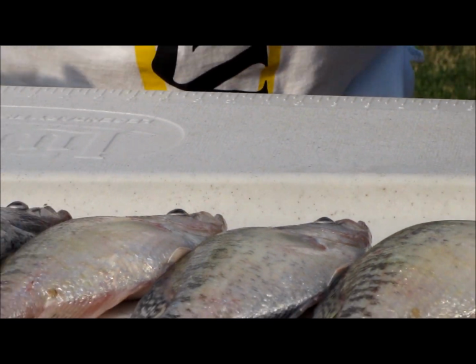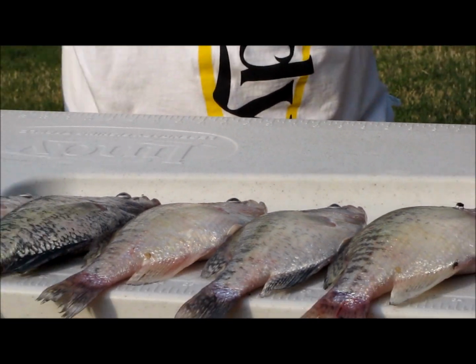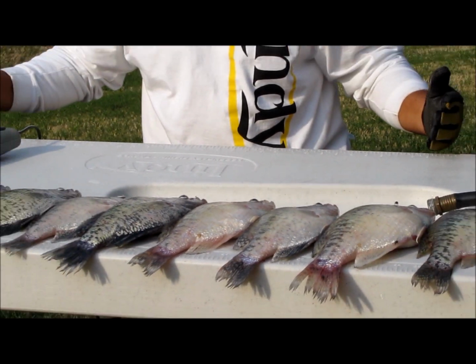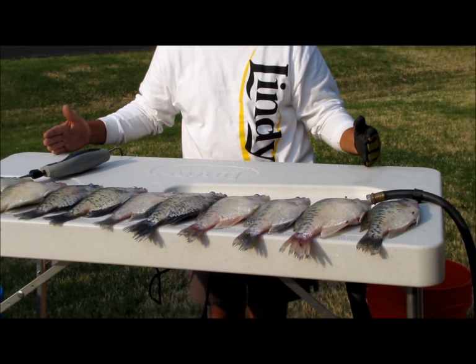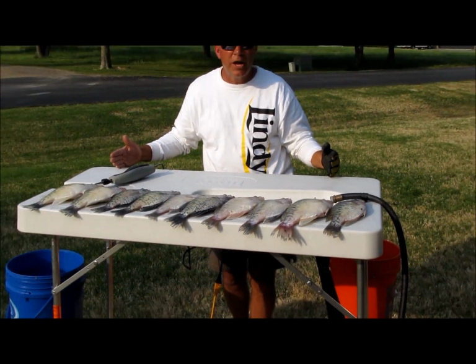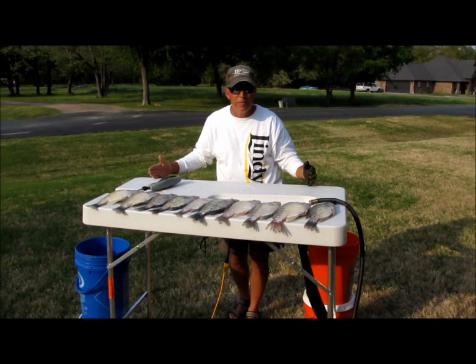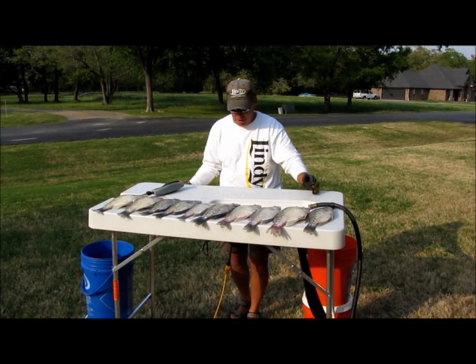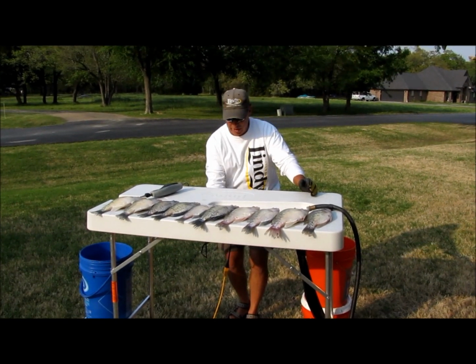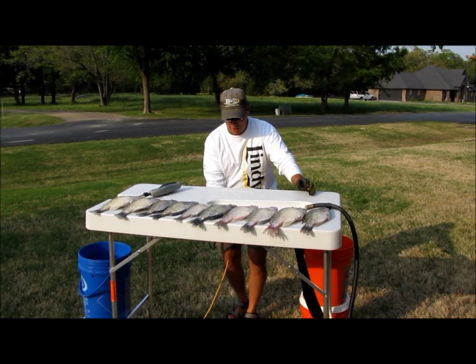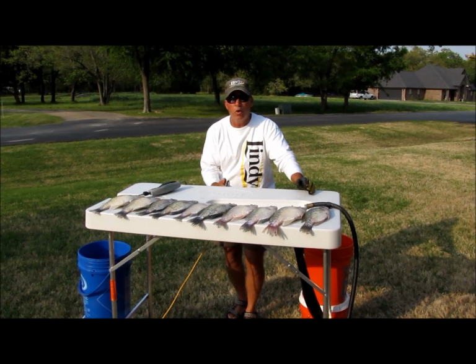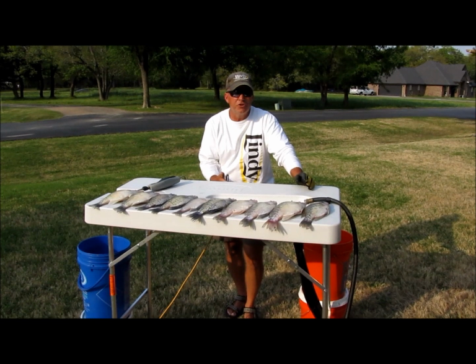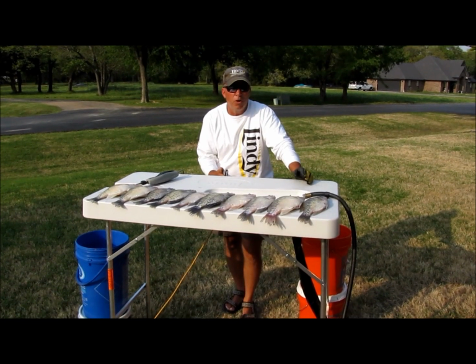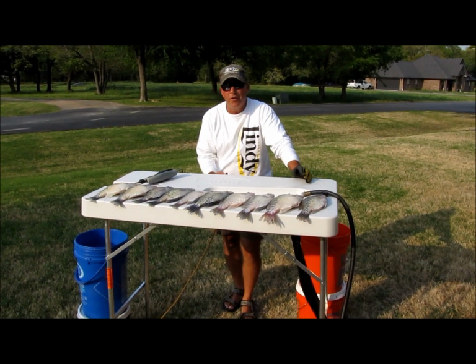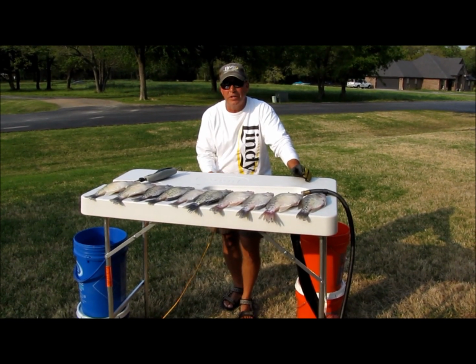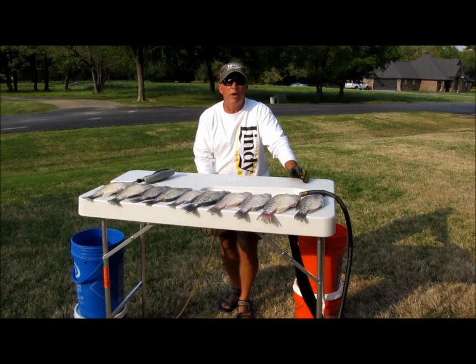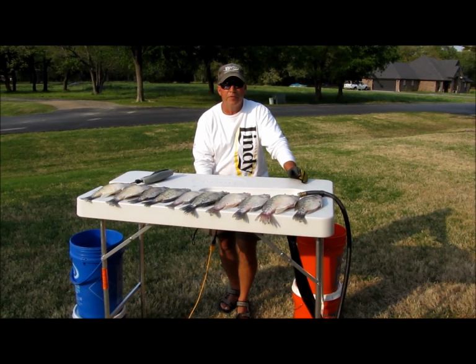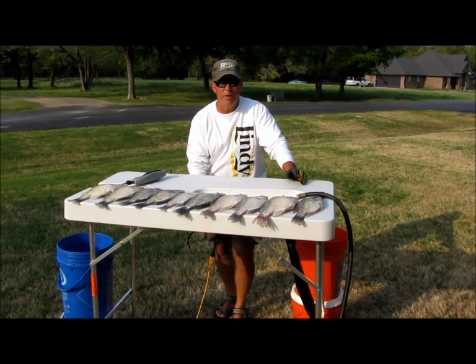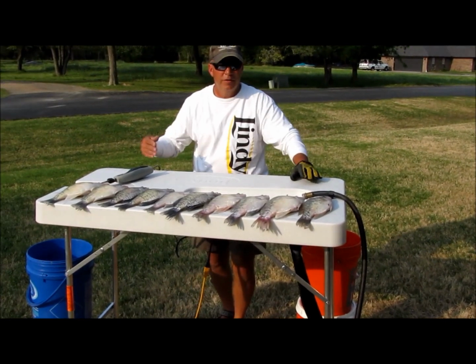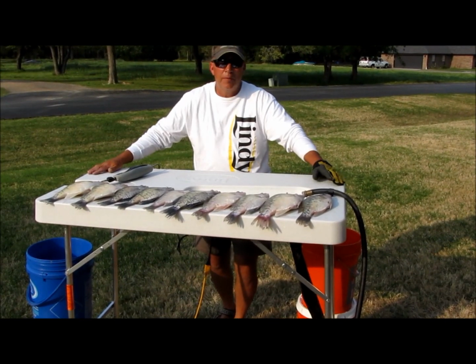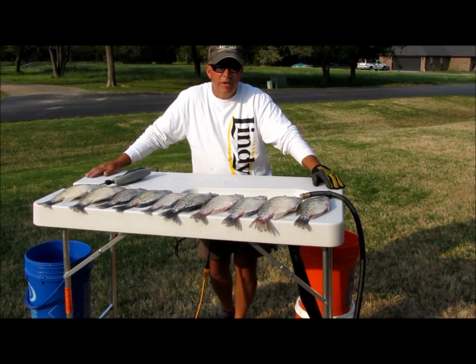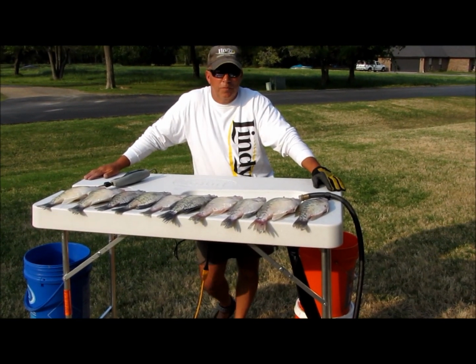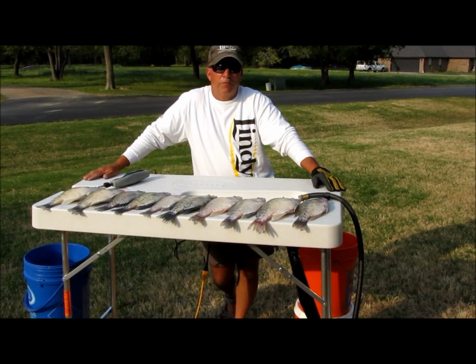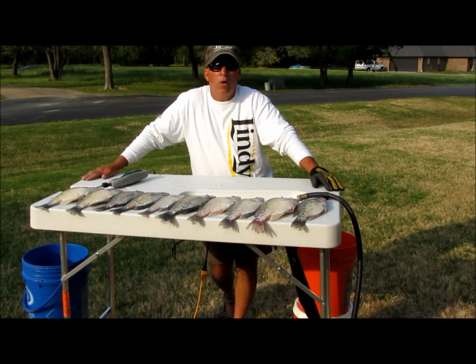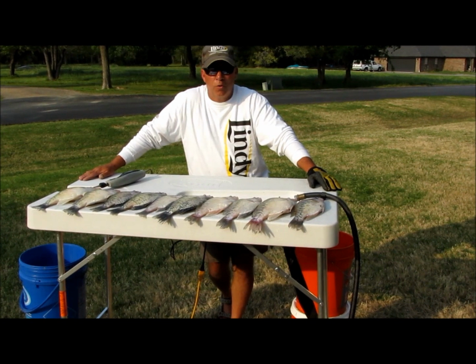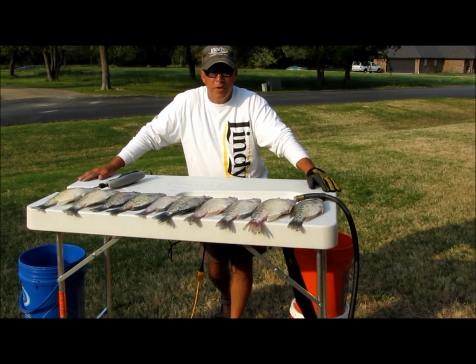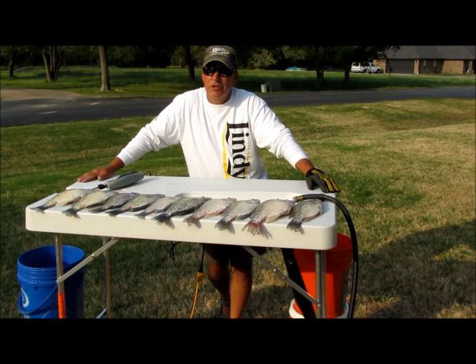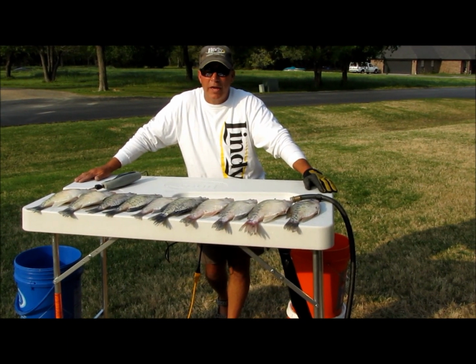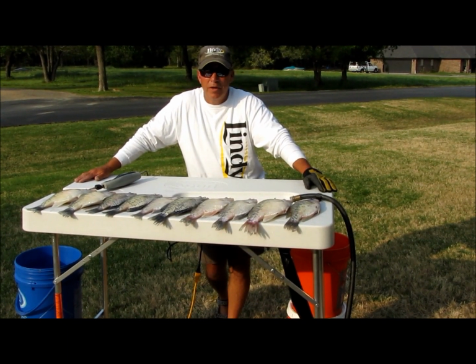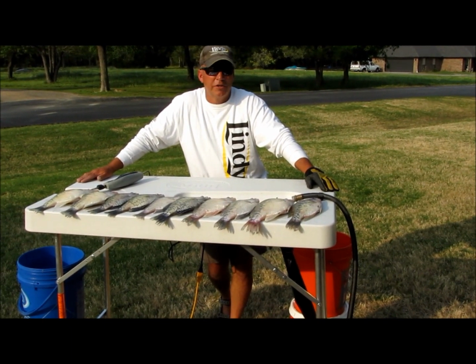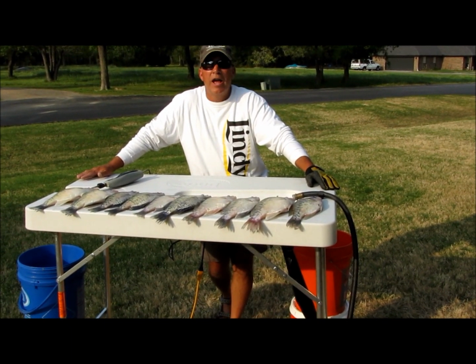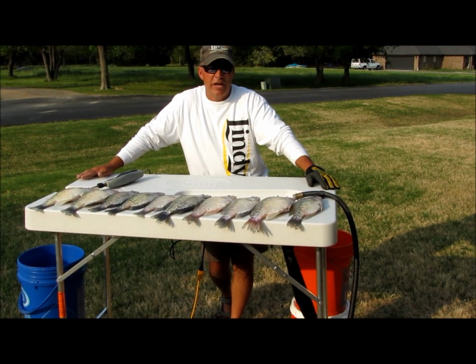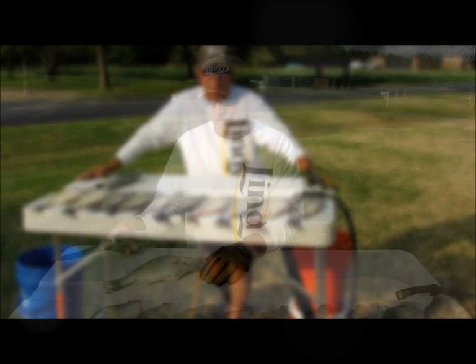It has a fish gripping surface that's big enough for two people to work at at one time, a 36-inch measuring rule on both sides, and it also has an extension cord holder underneath to keep it away from your feet. This table is built for all outdoorsmen, fish or game, and is designed to last a lifetime.